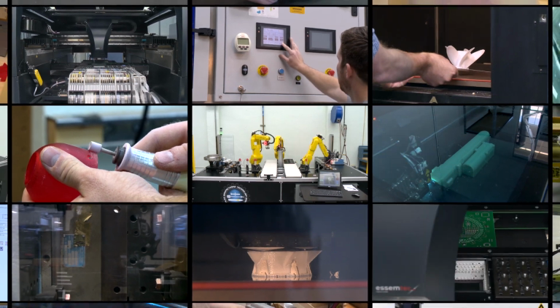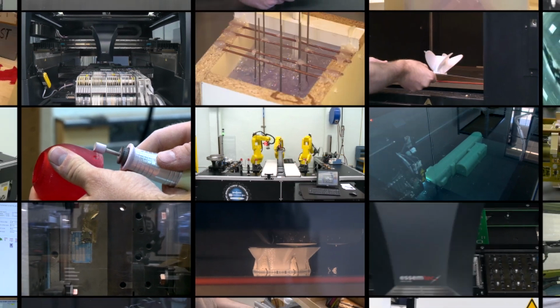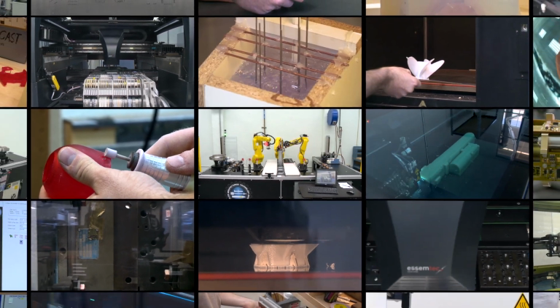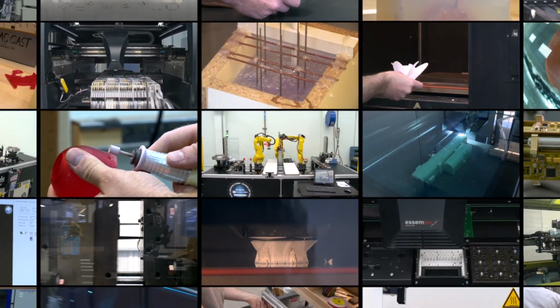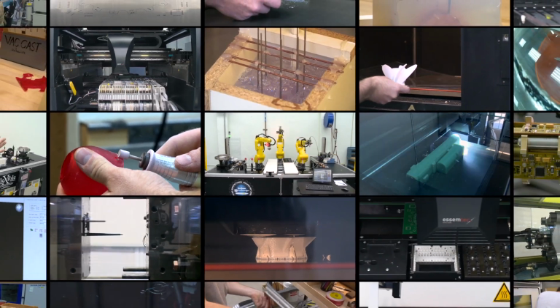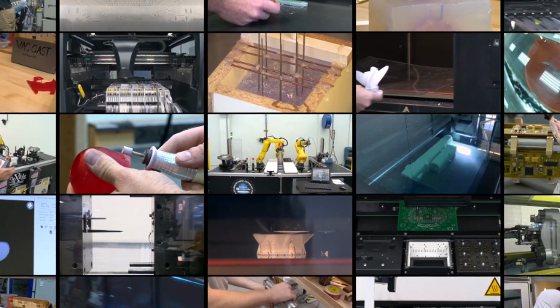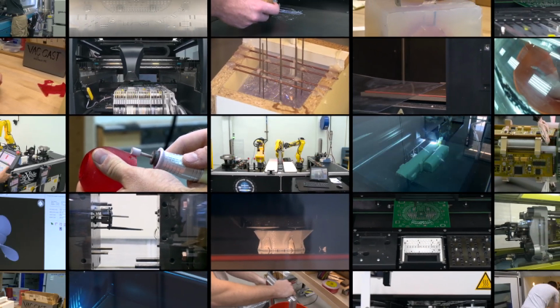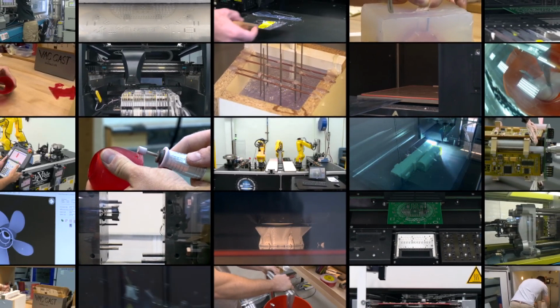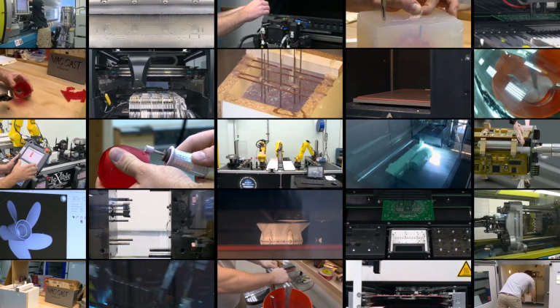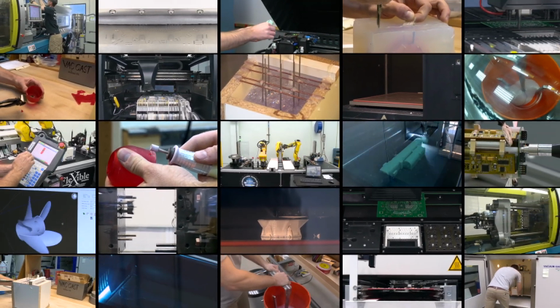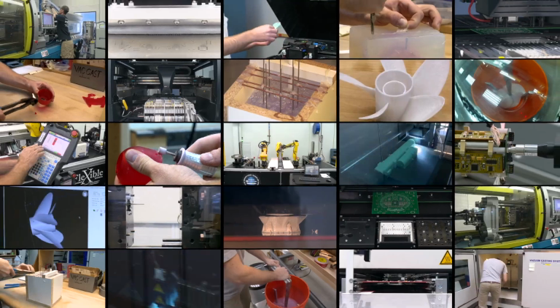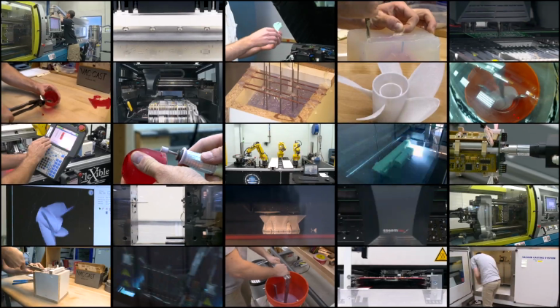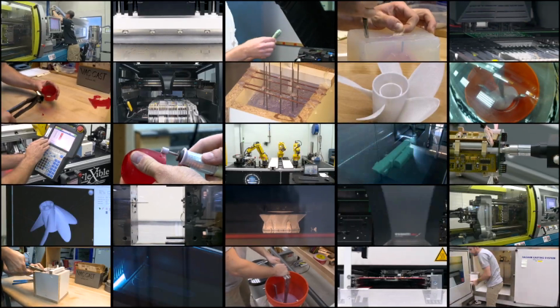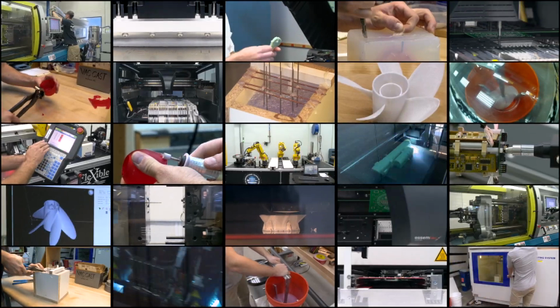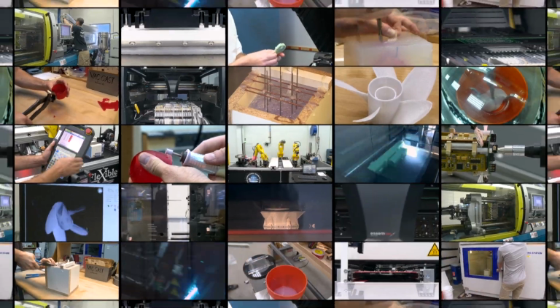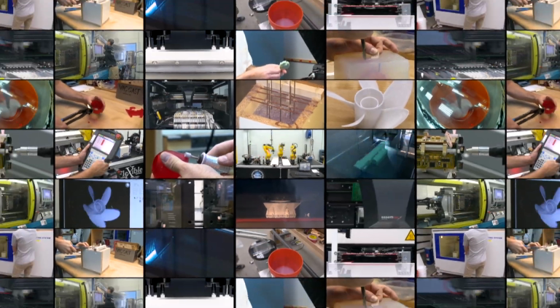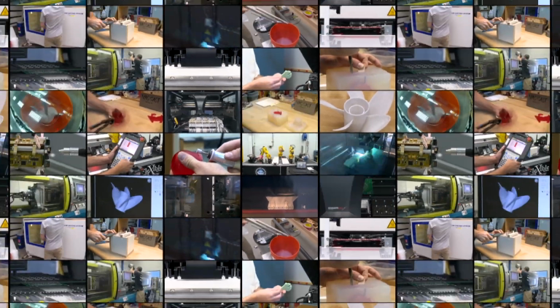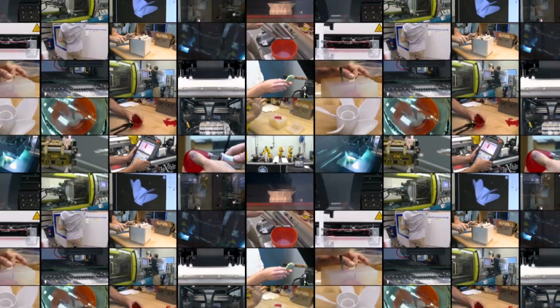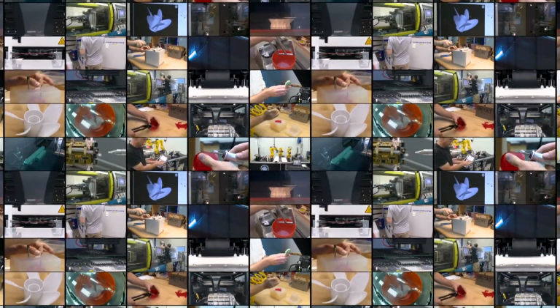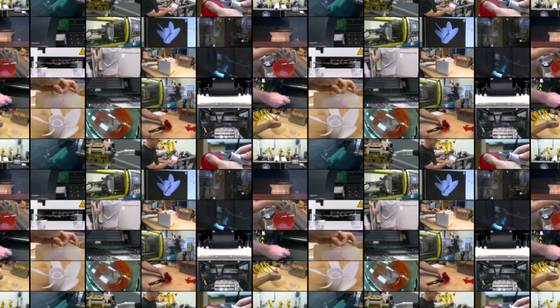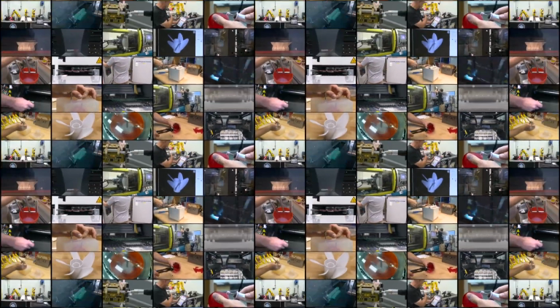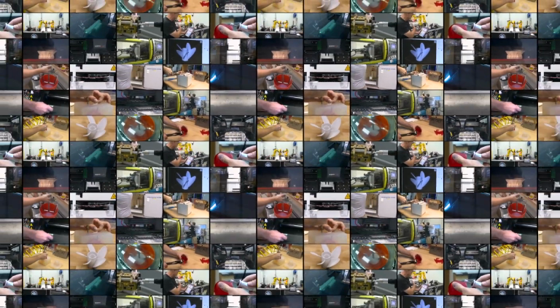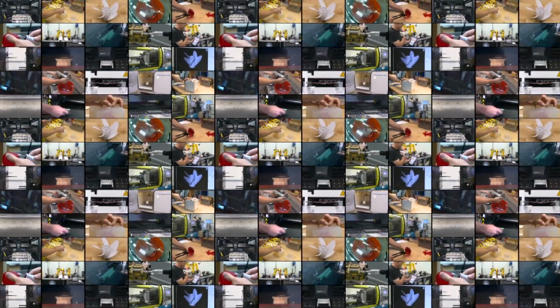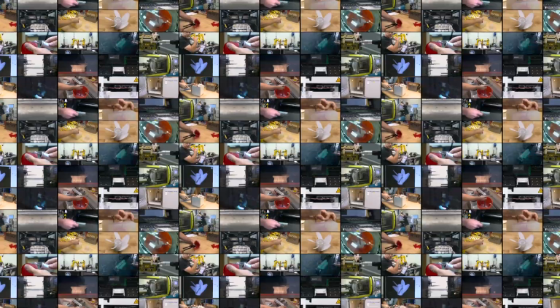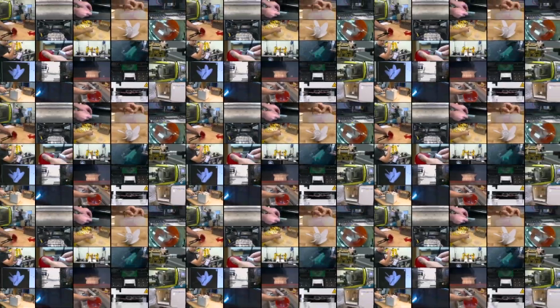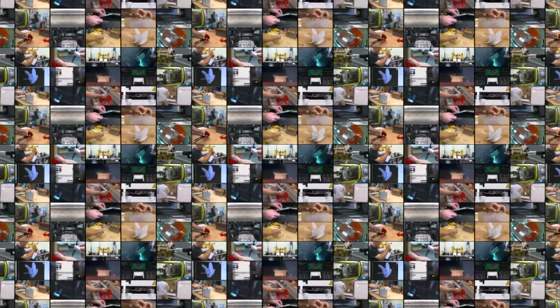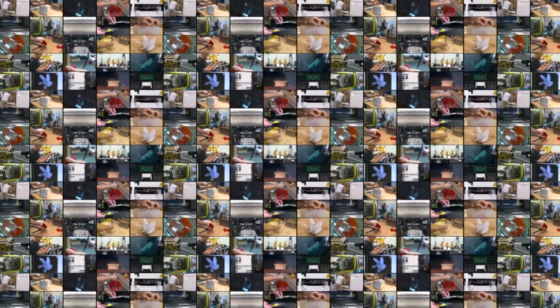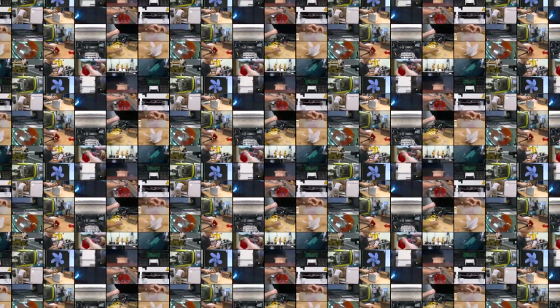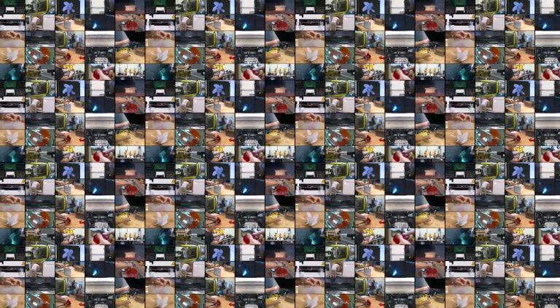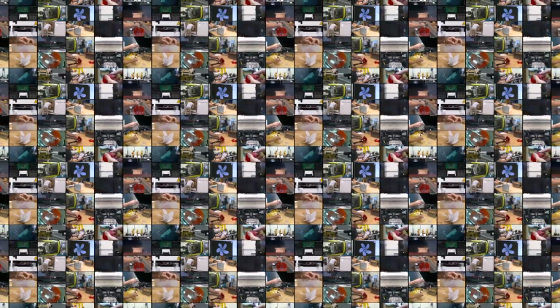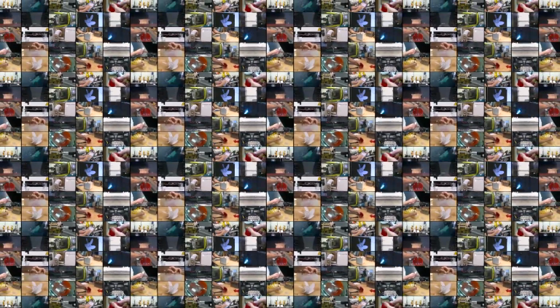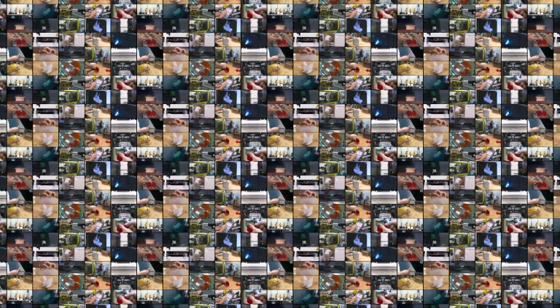We've been the central hub for manufacturing at China Lake since the late 40s. We'll play a huge part in every manufacturing environment, be it DOD or just industry manufacturing.